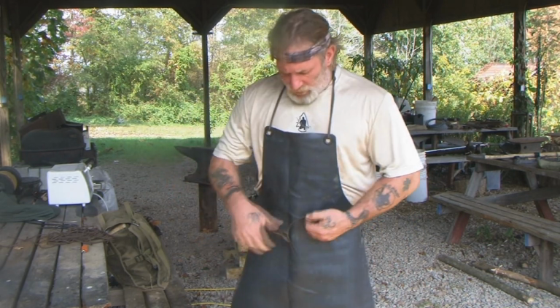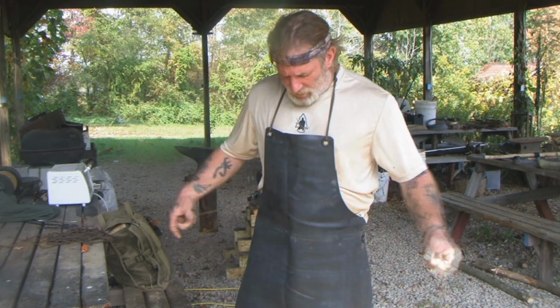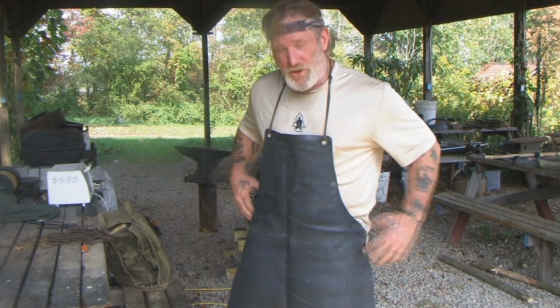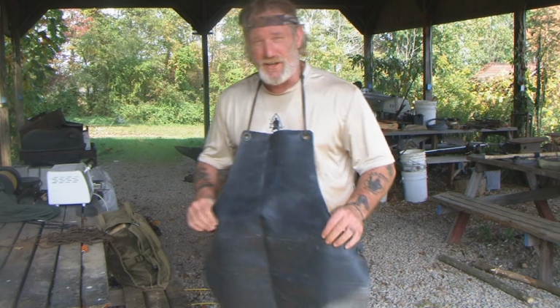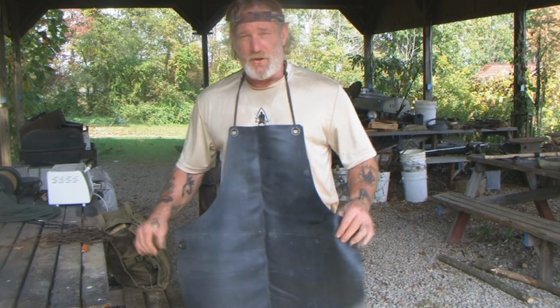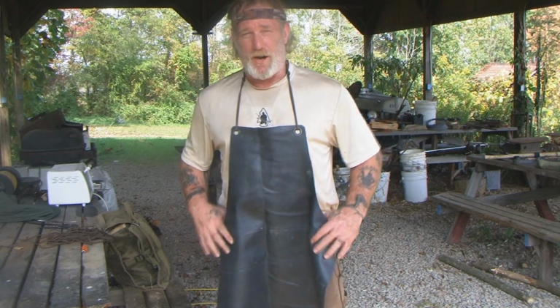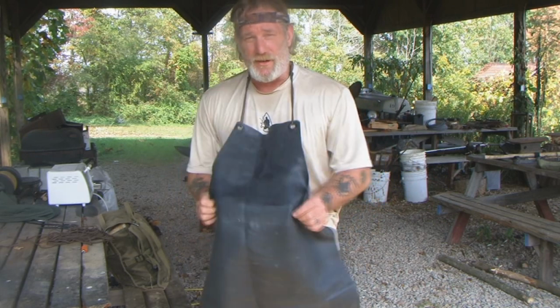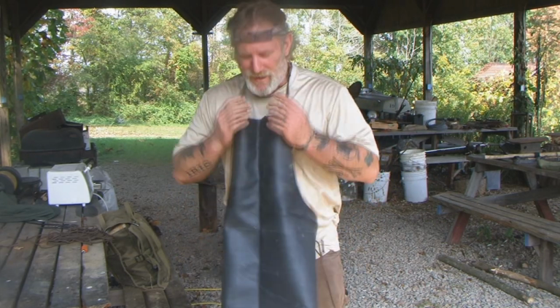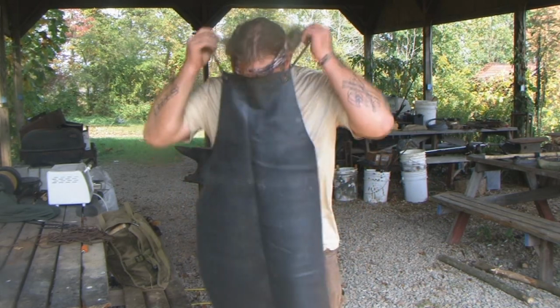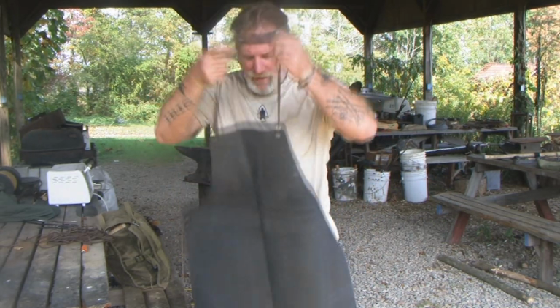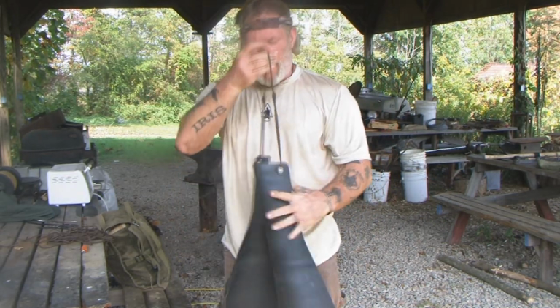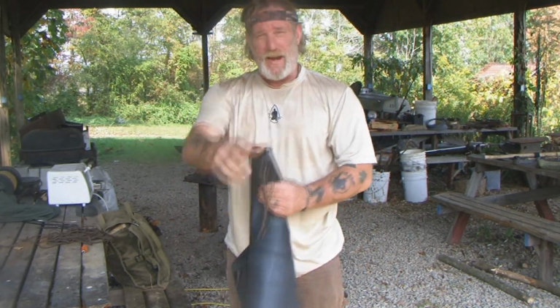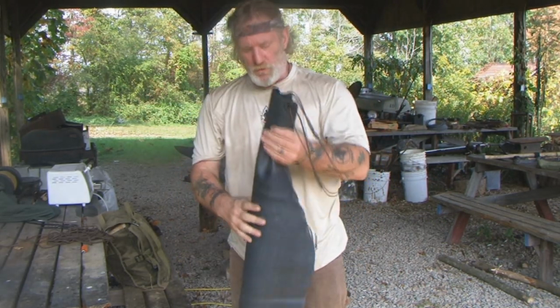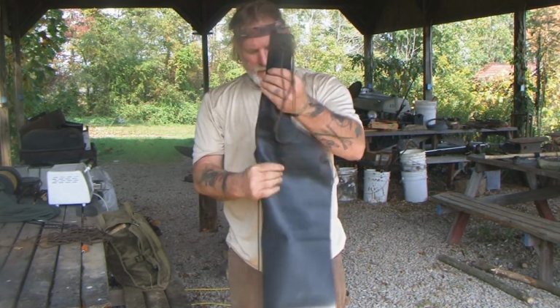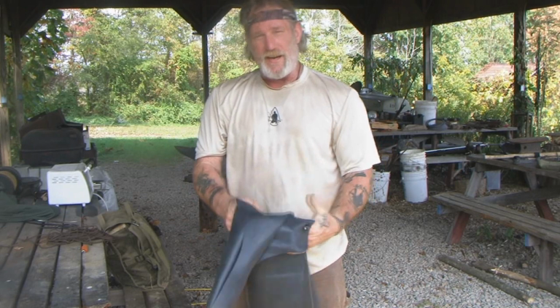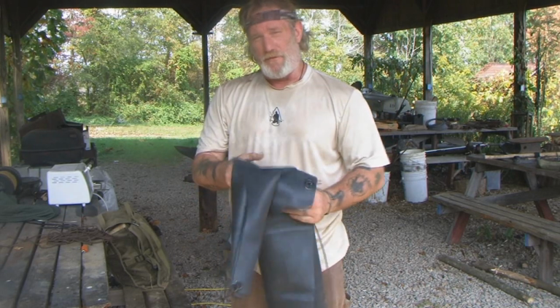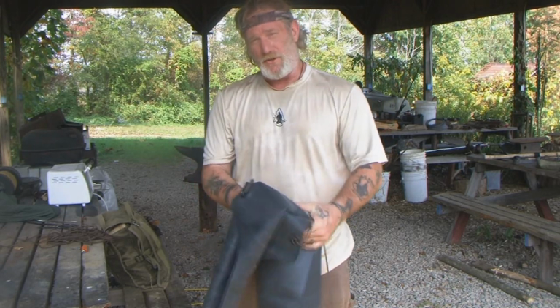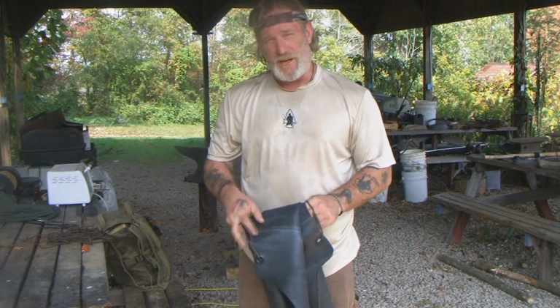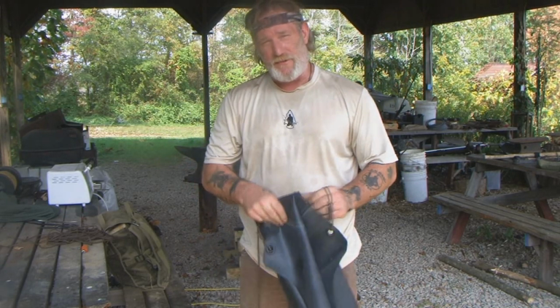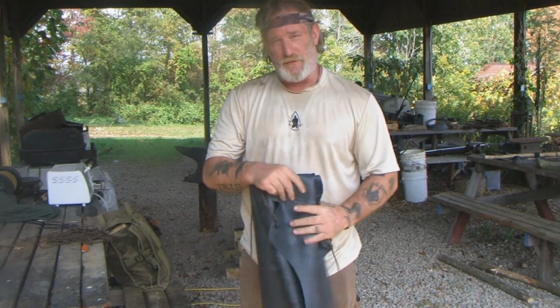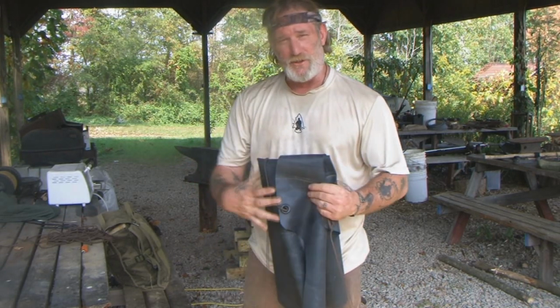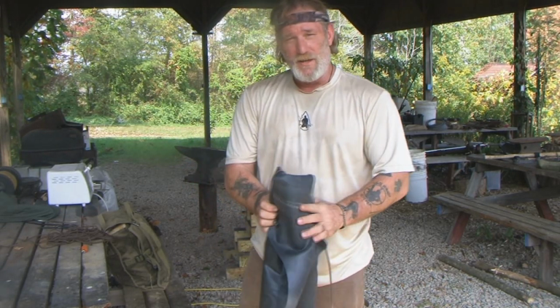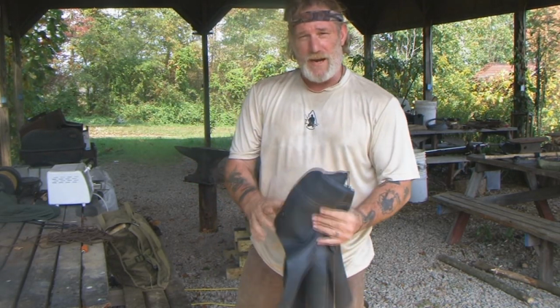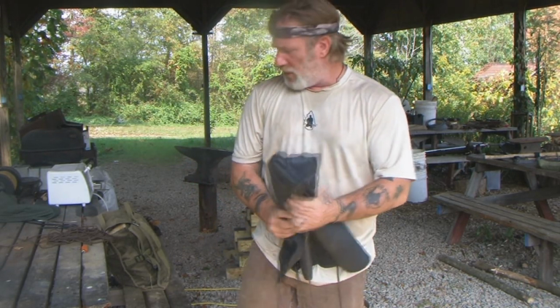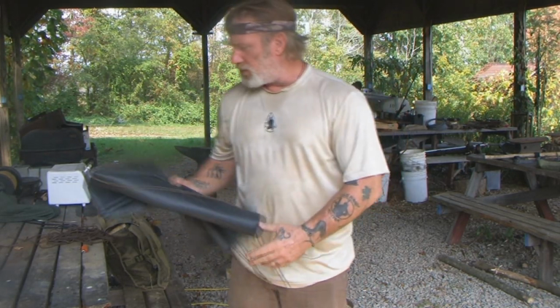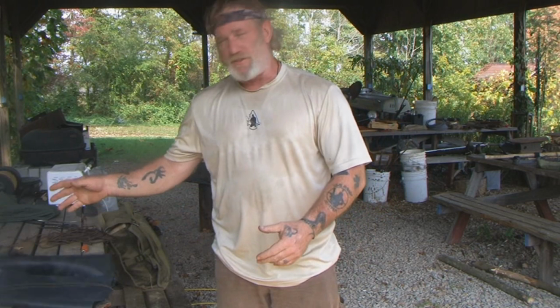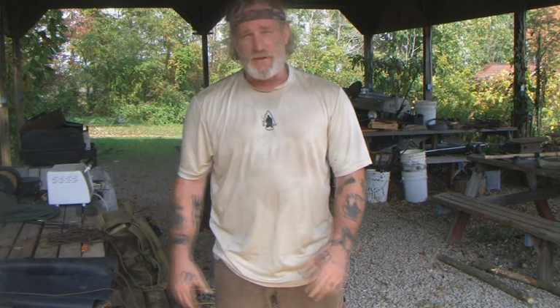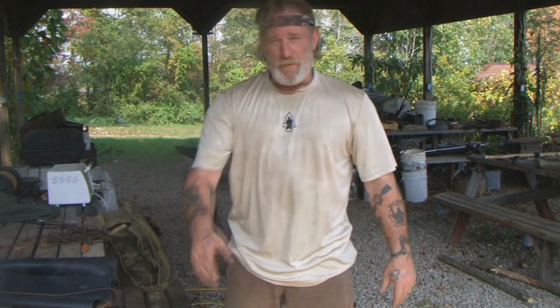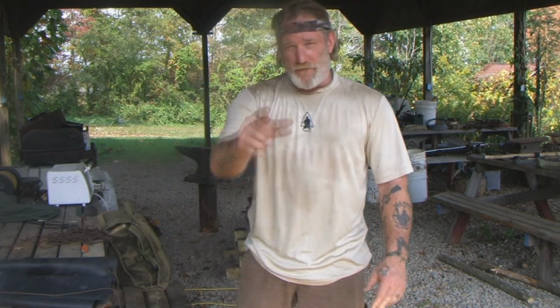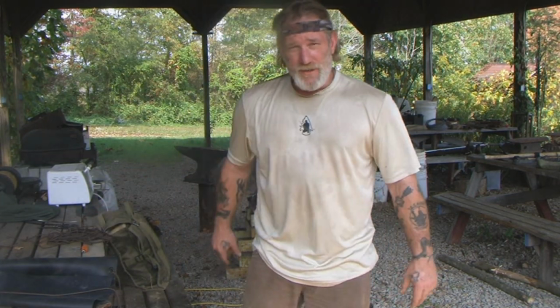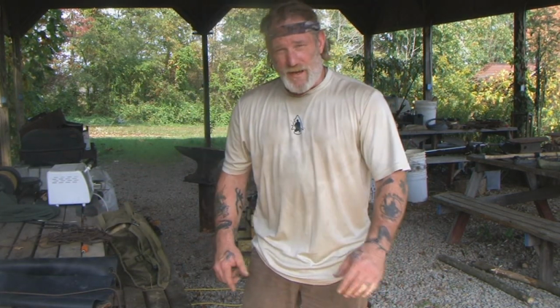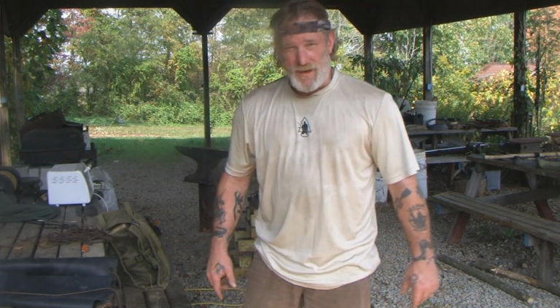This is going to work out really well for this trapping season. I wanted to share this do-it-yourself project with you guys today. I'm Dave Canterbury with the Pathfinder School — appreciate you joining me for this quick DIY video. I thank you for everything you do for me, my school, my family, my friends, affiliates, and sponsors. I'll be back with another video as soon as I can. Thanks guys.